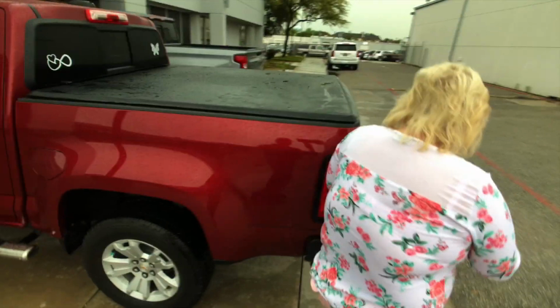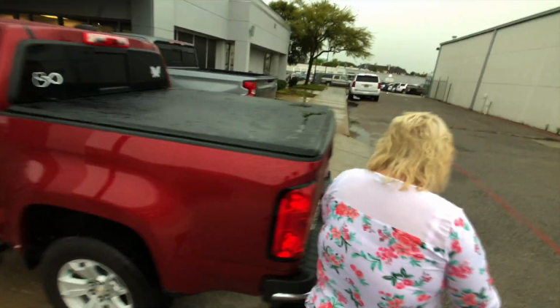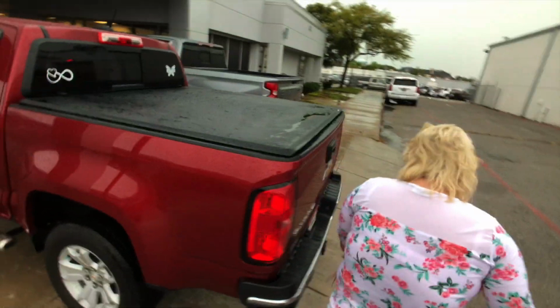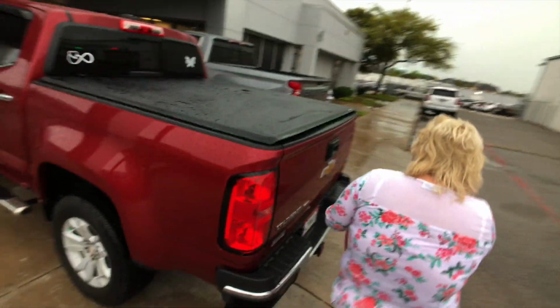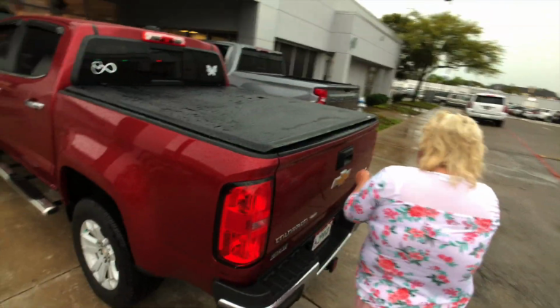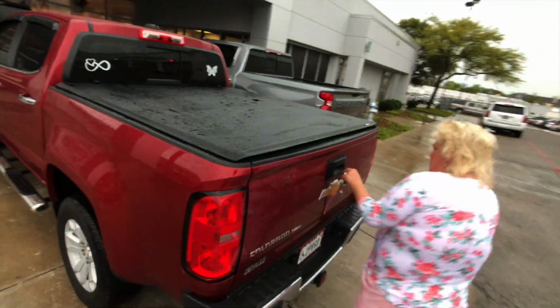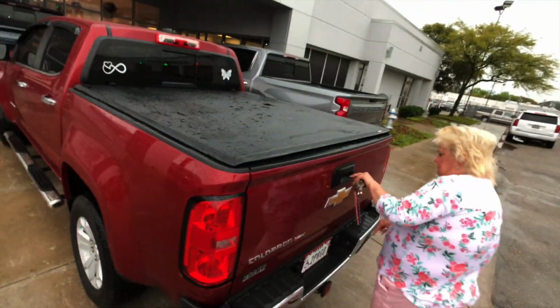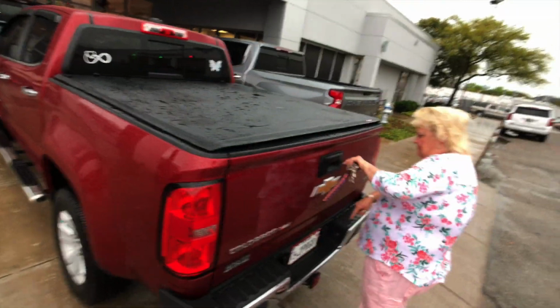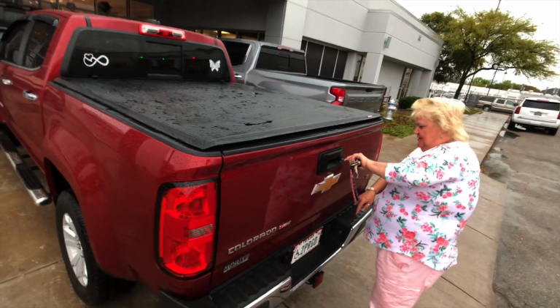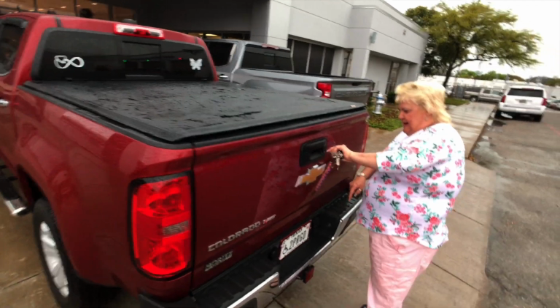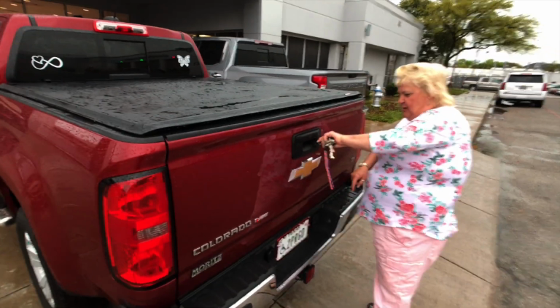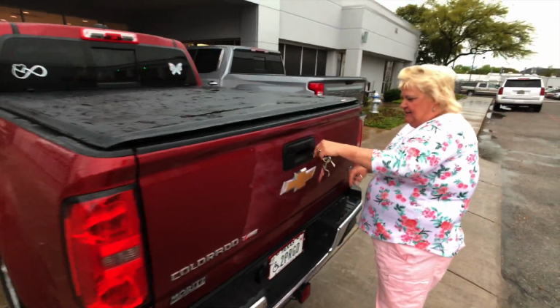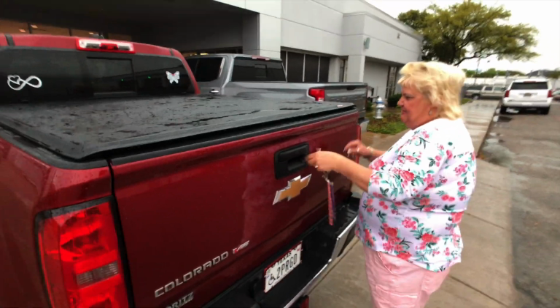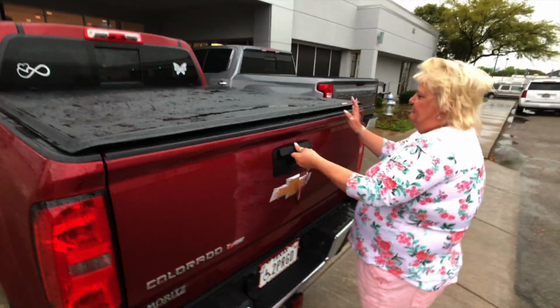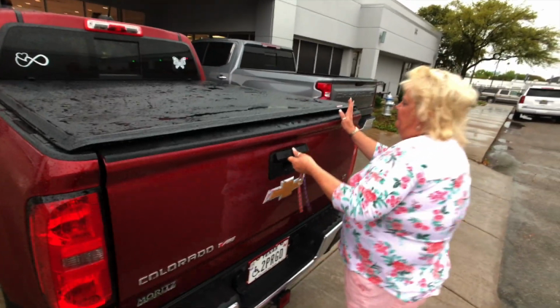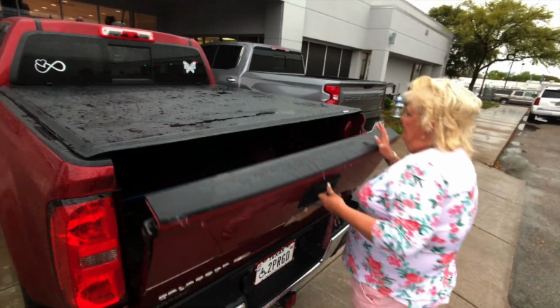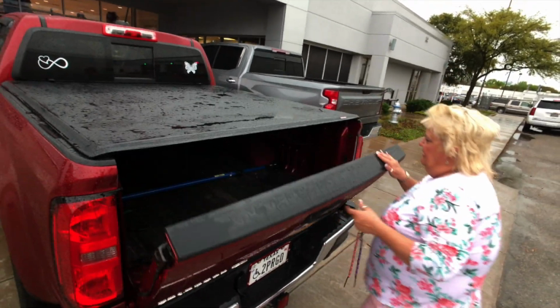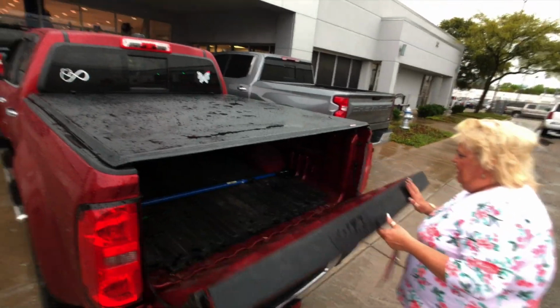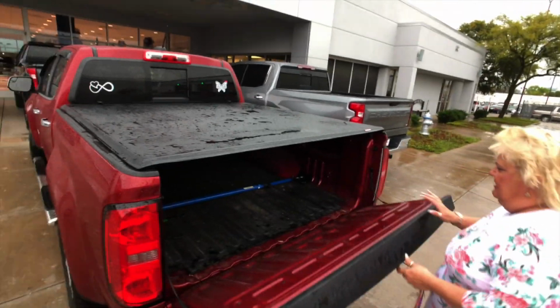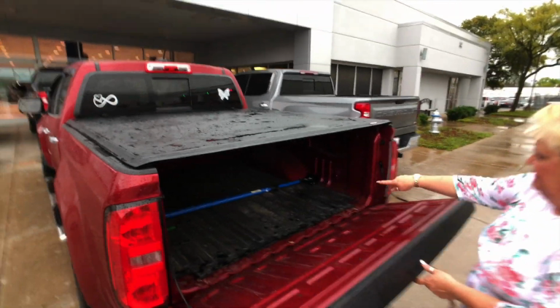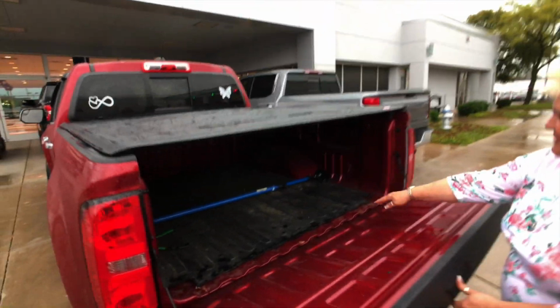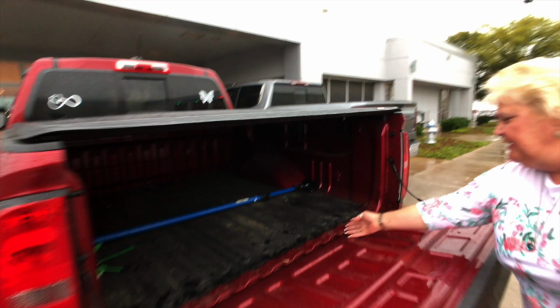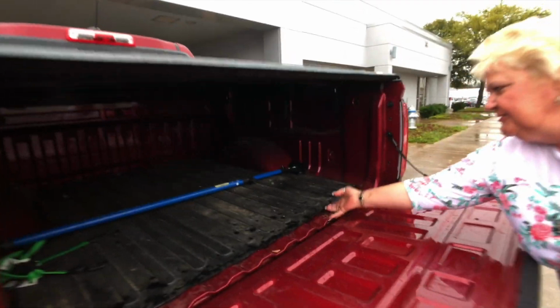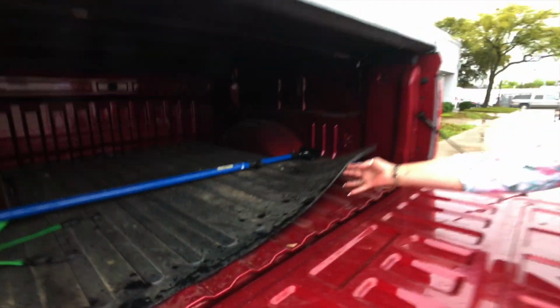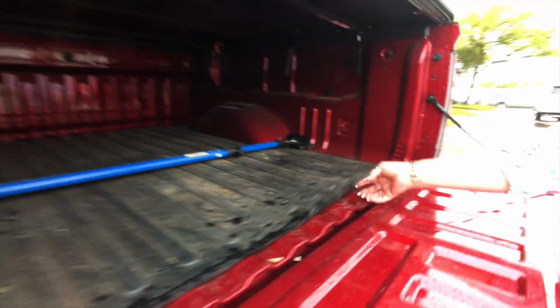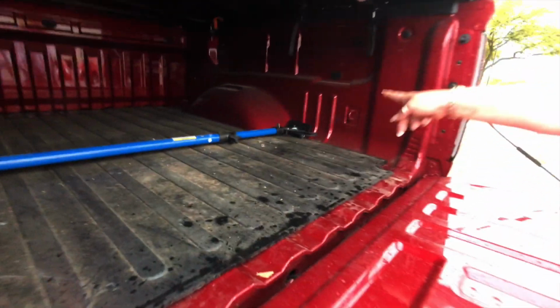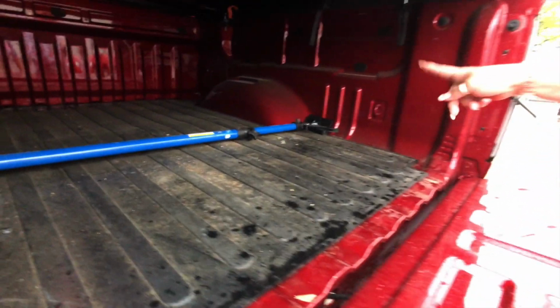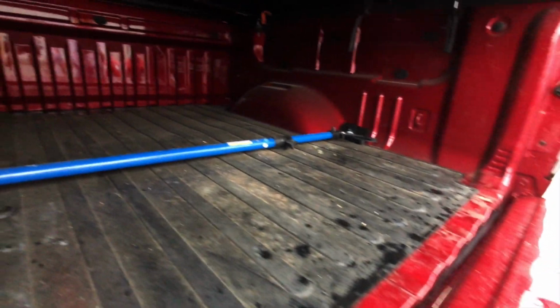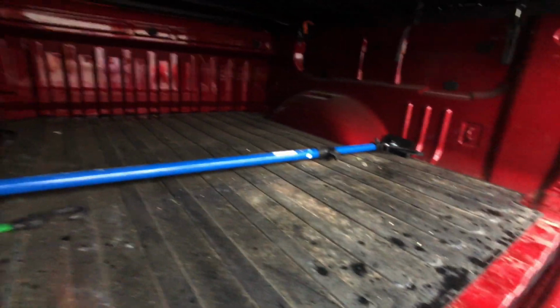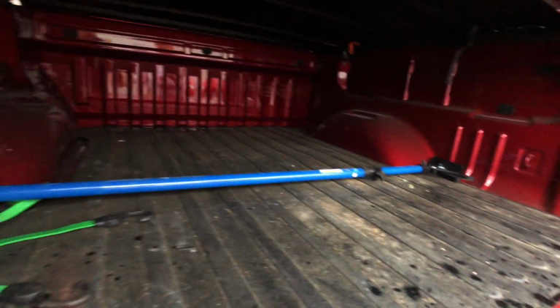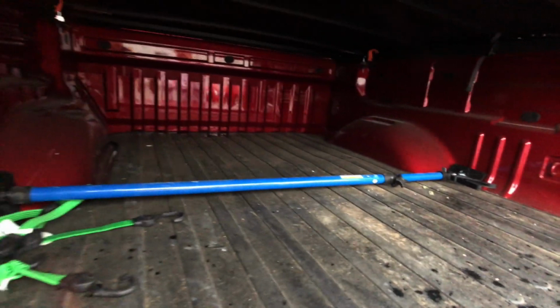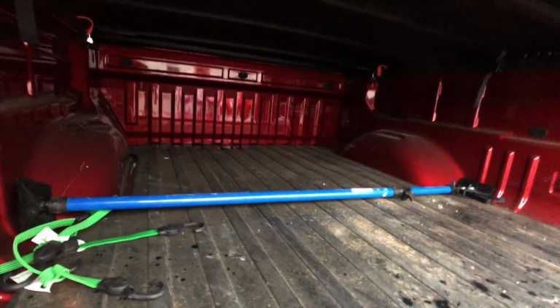Of course I got an extra light down here. I have more lights, and then I added the bed deal and then the bar to keep my groceries from flying.